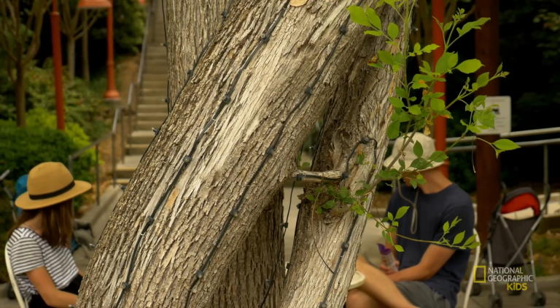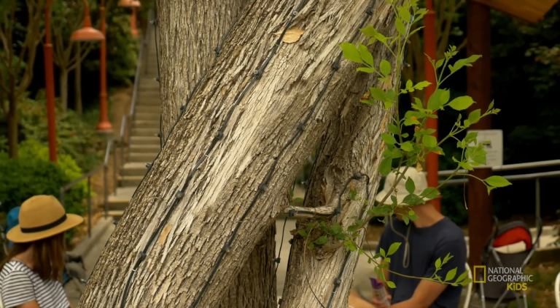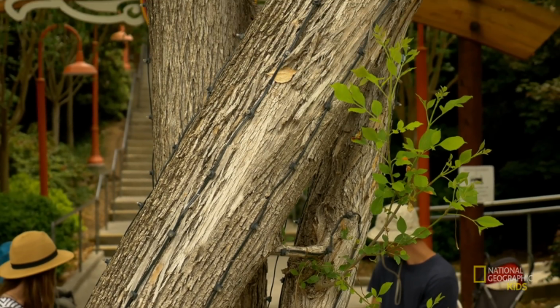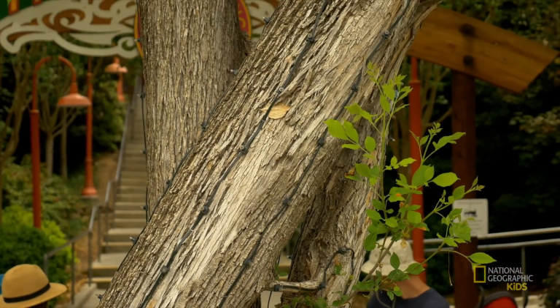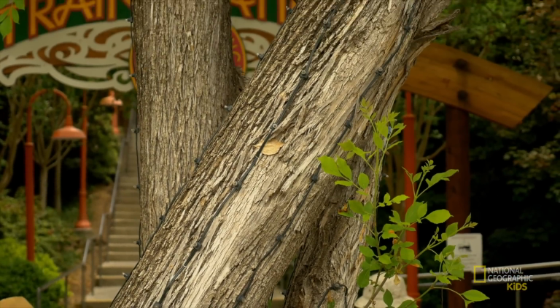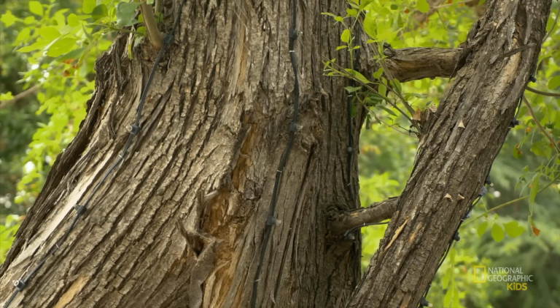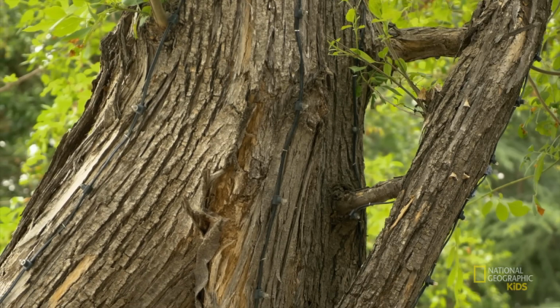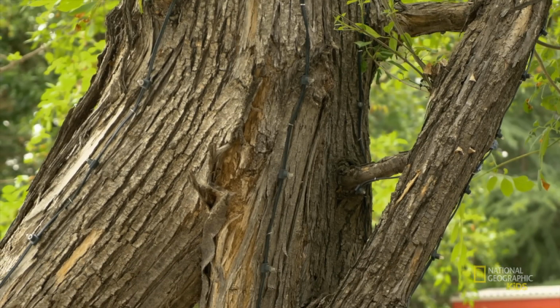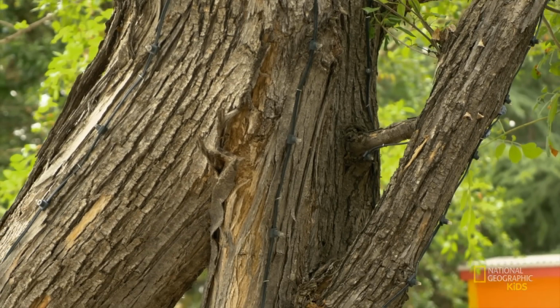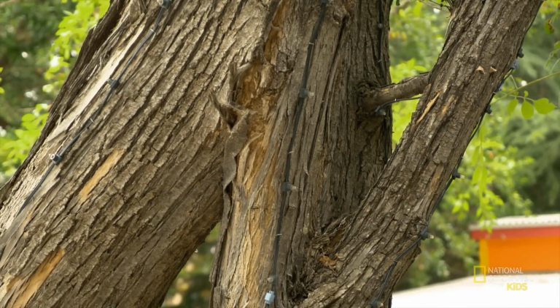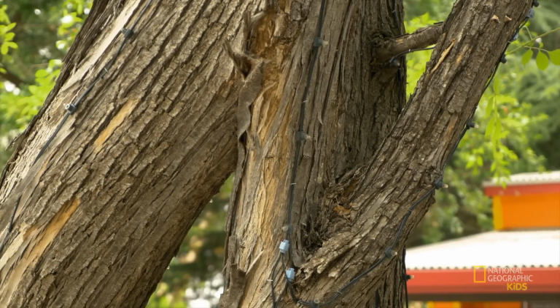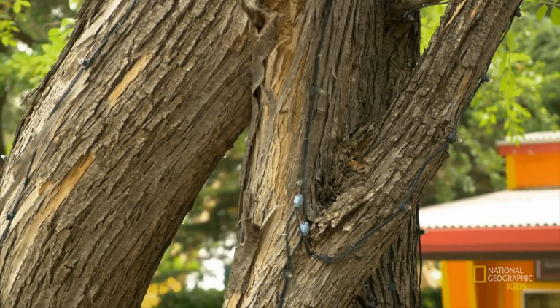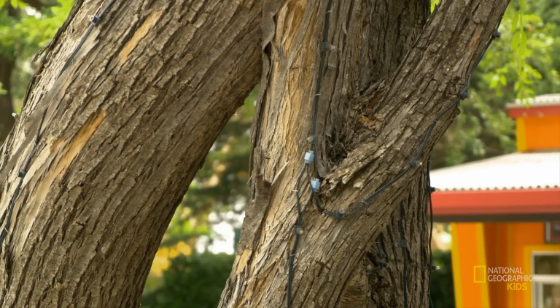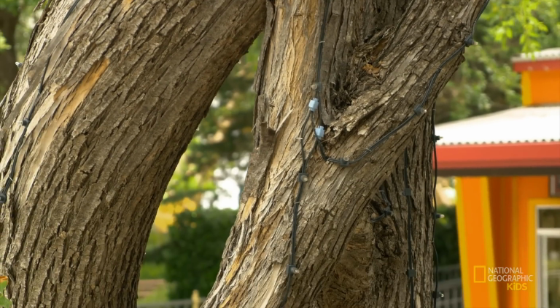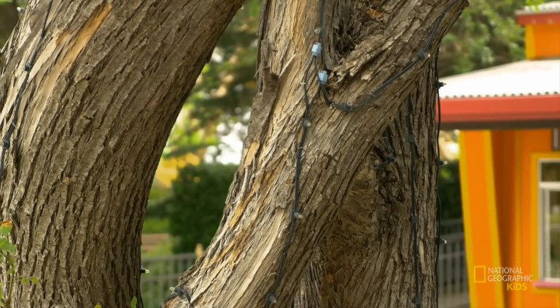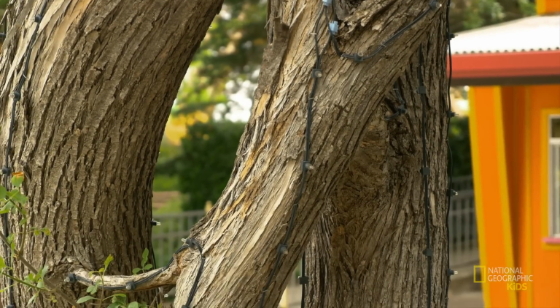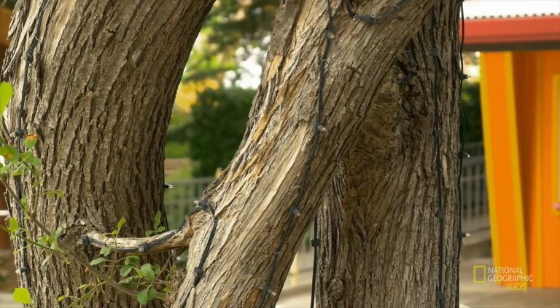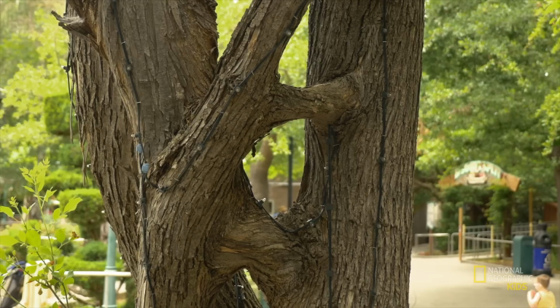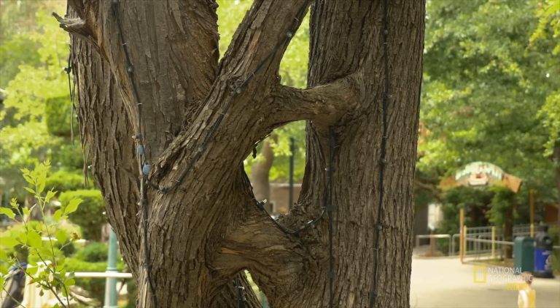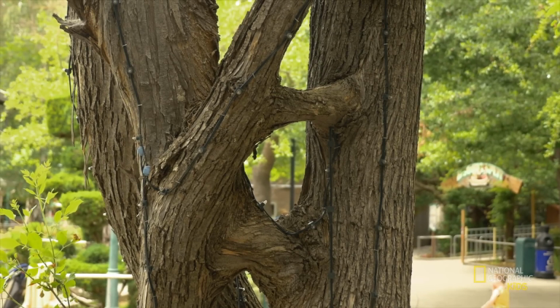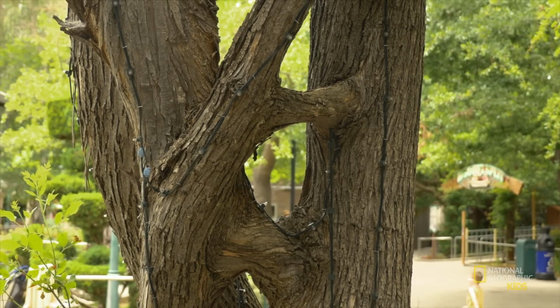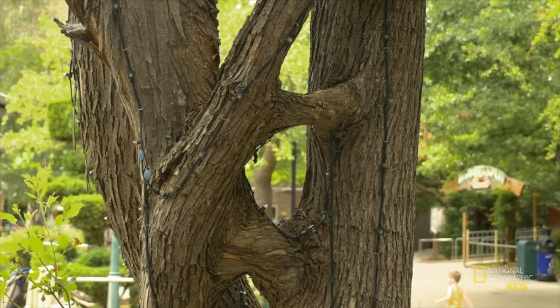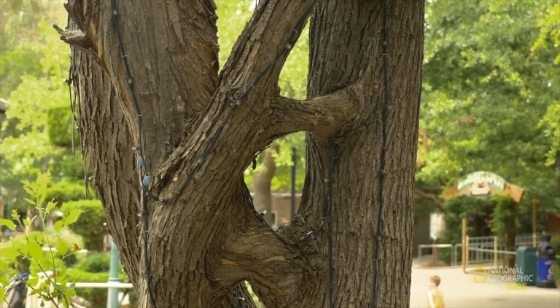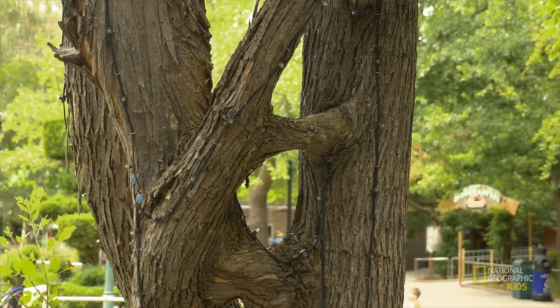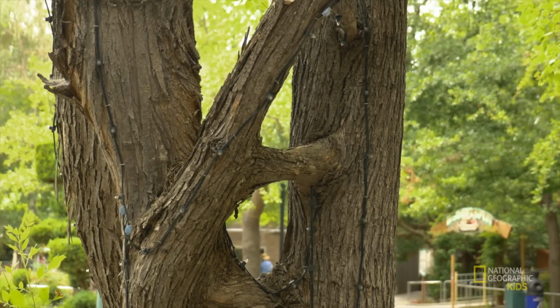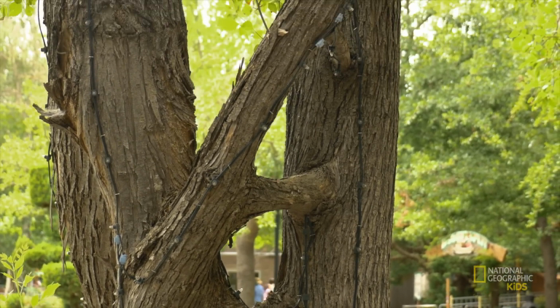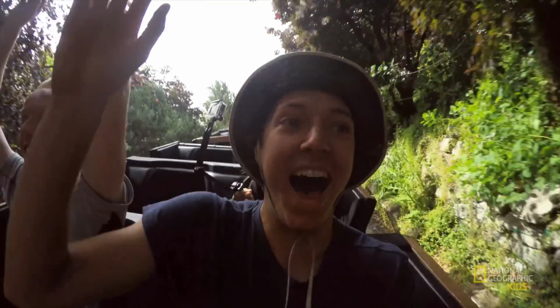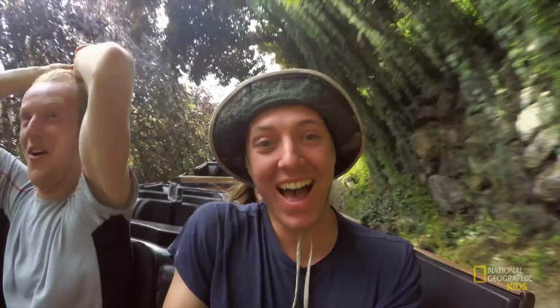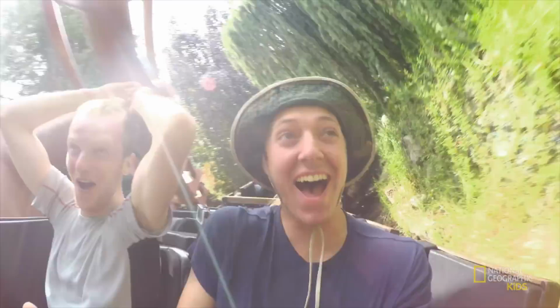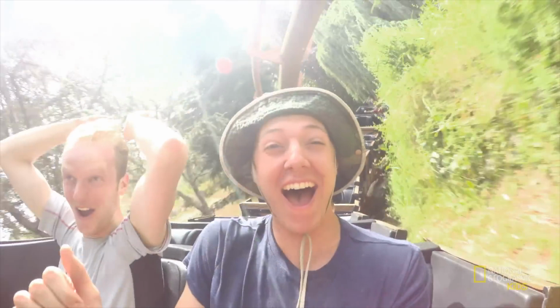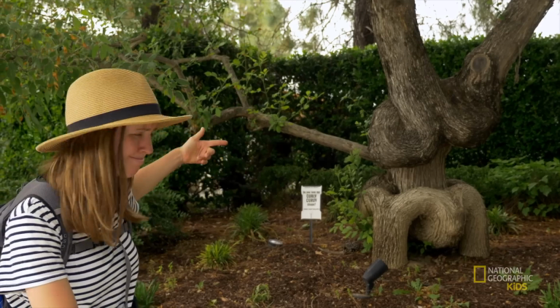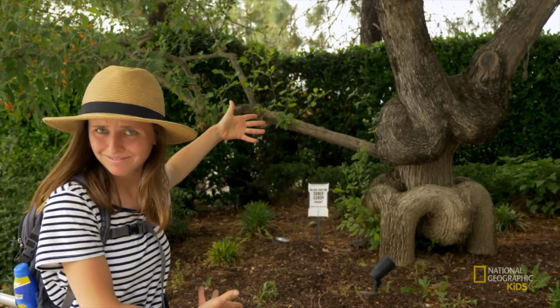The local favorite: spiral staircase number two! Spiral staircase number two blows spiral staircase number one out of the water. Made out of two European ashes, this twisting miracle of a tree is definitely one of those rare cases where the sequel is better than the original.